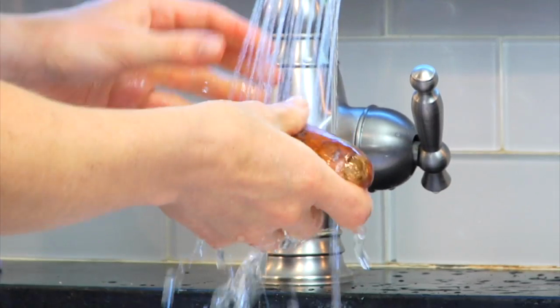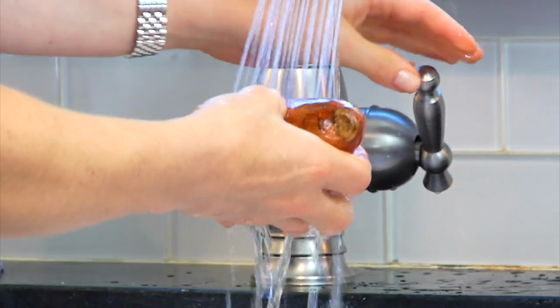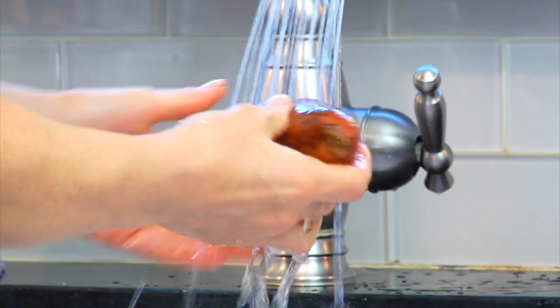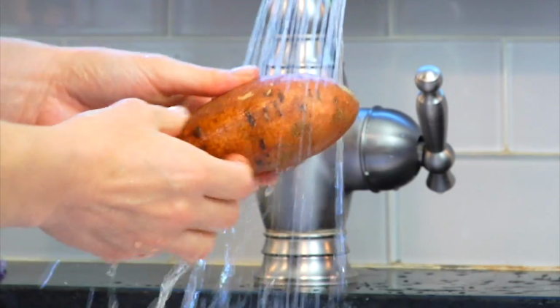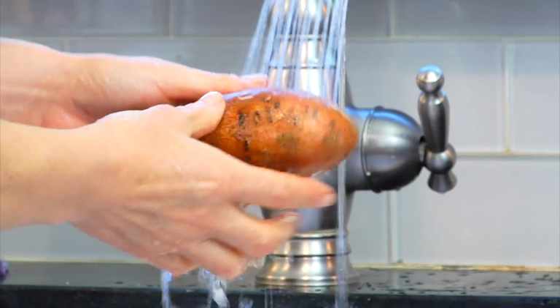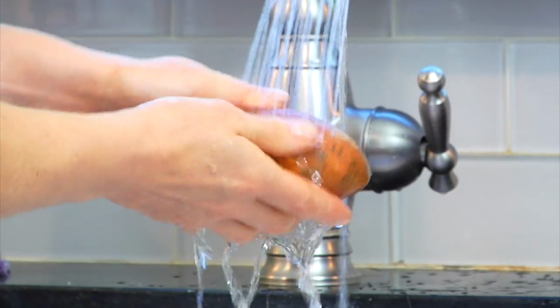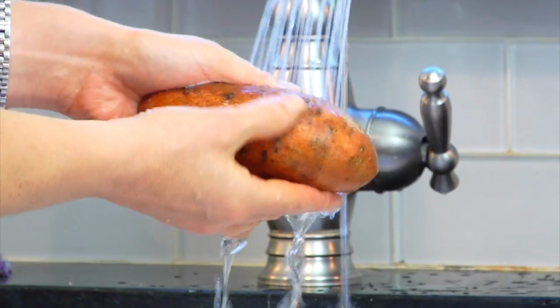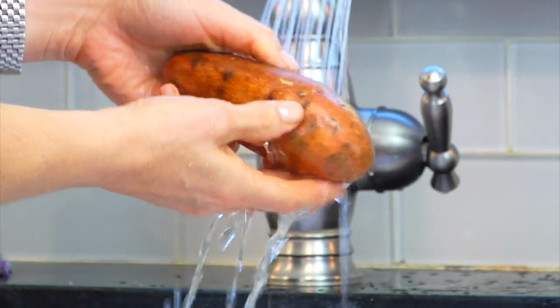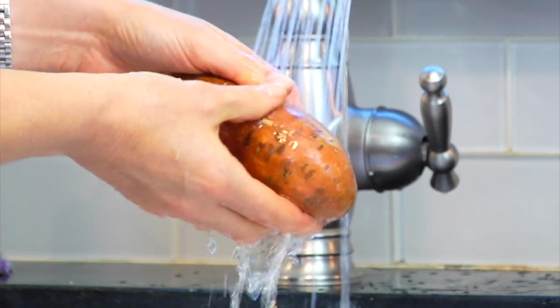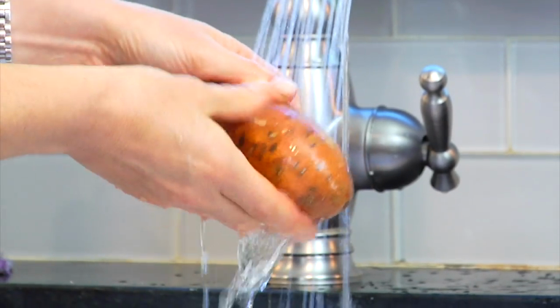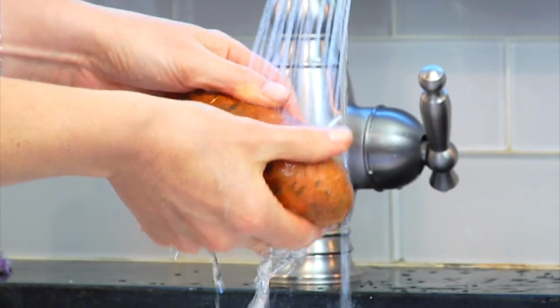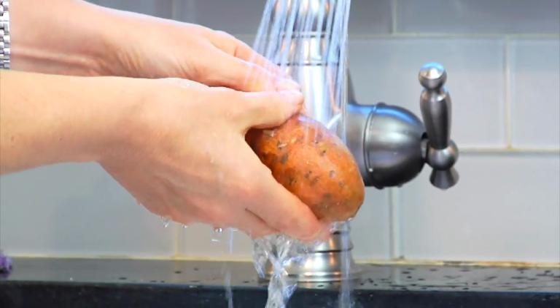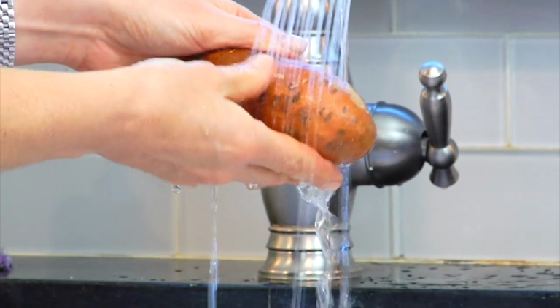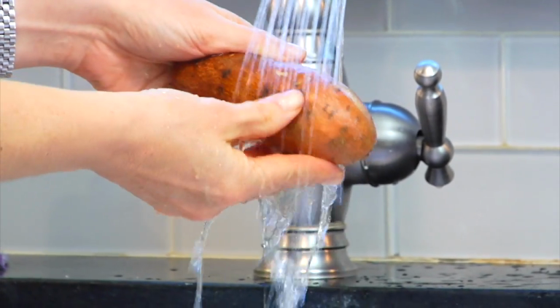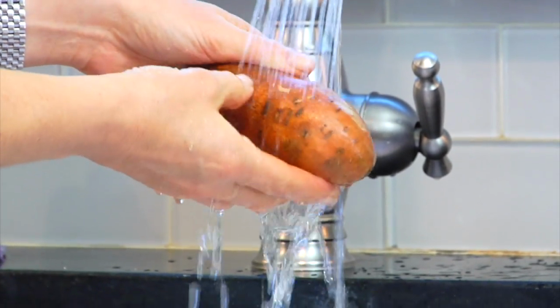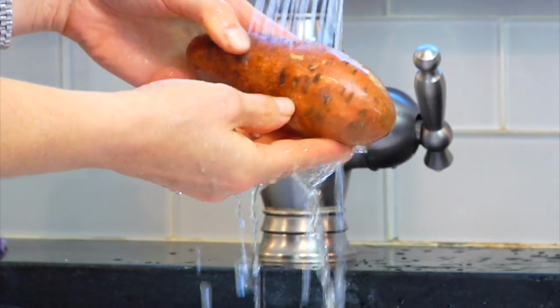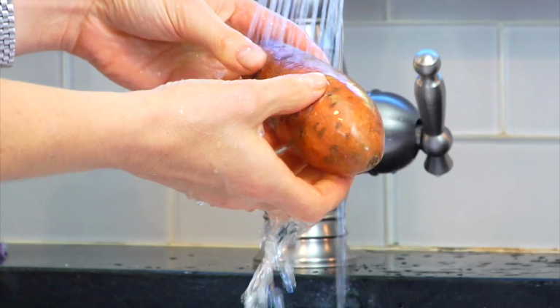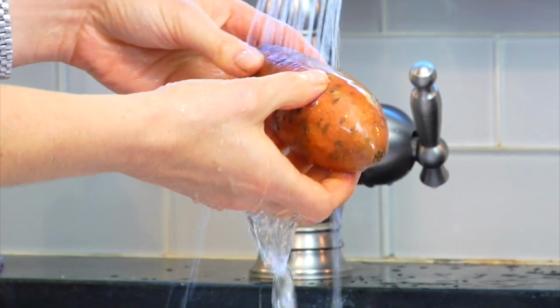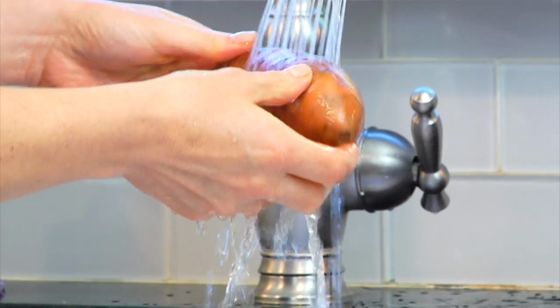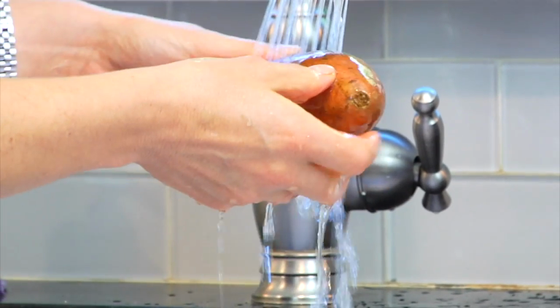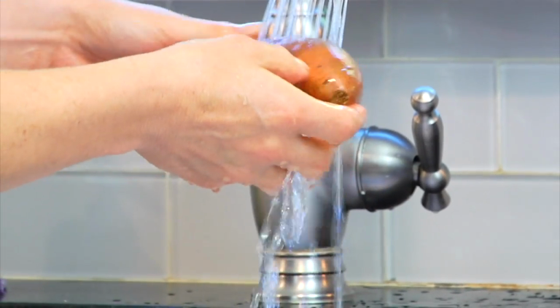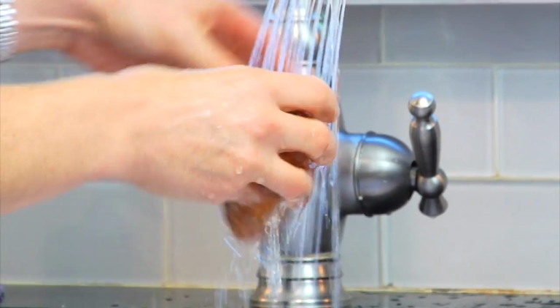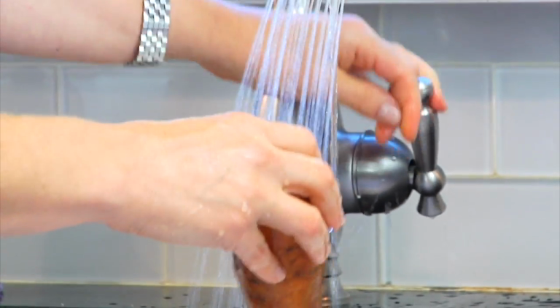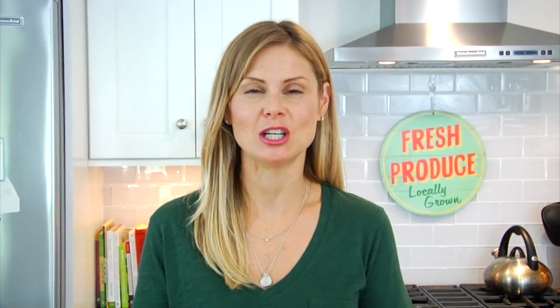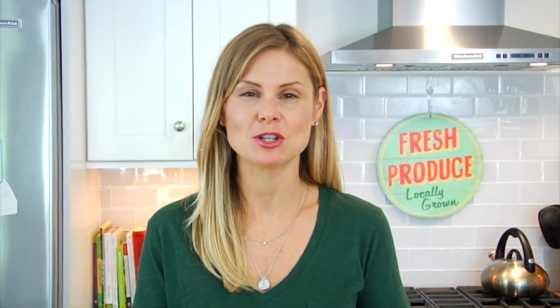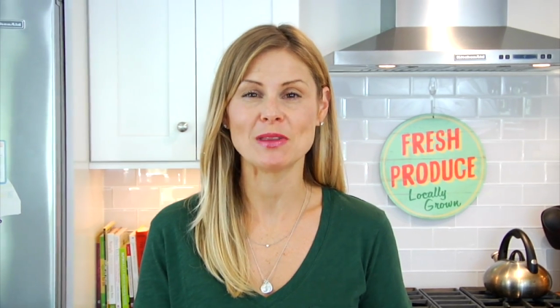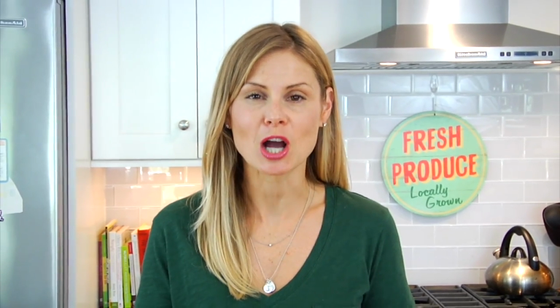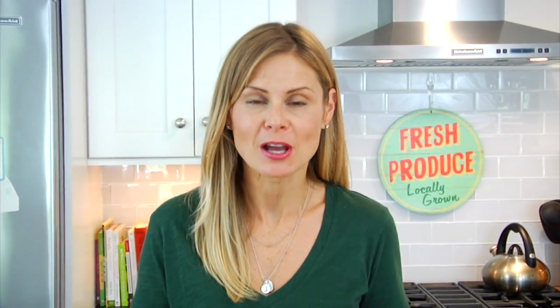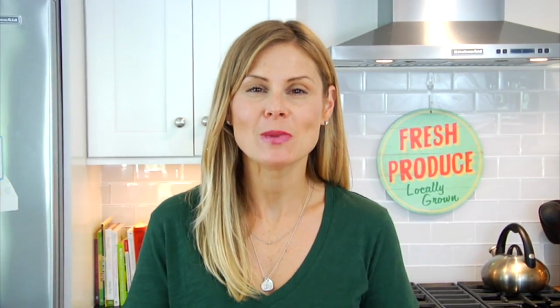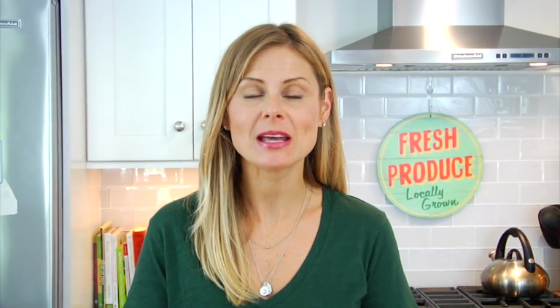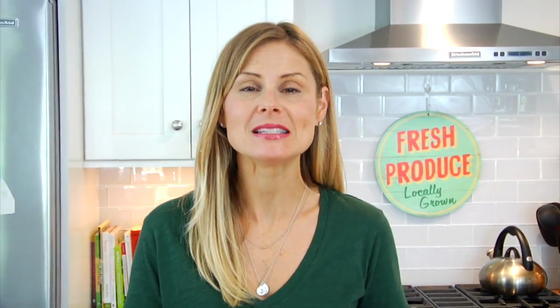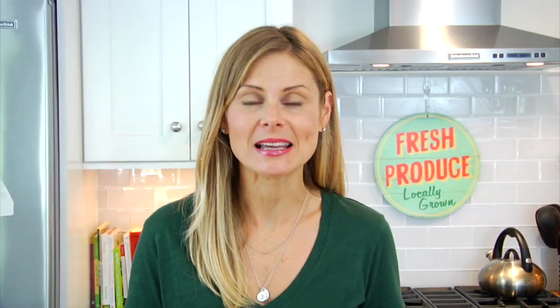The first thing I do is give them a good rinse under some cold water. I'm not going to be removing the skins for this recipe because that's where all the nutrients are and they get really good and crispy when they cook up, so make sure you get them nice and clean.